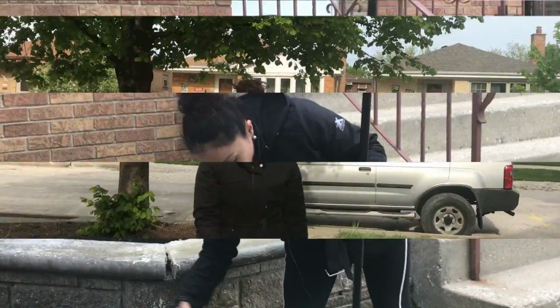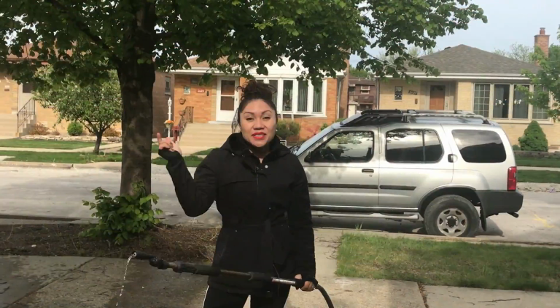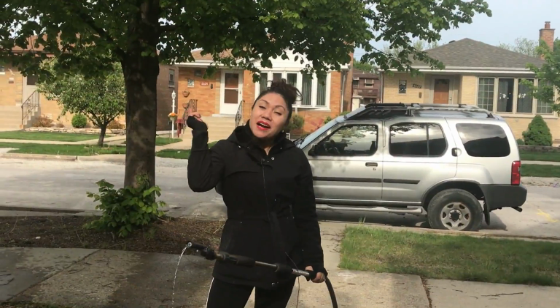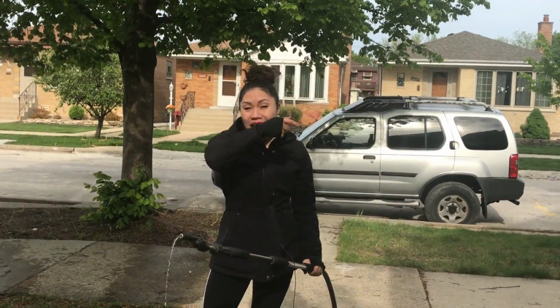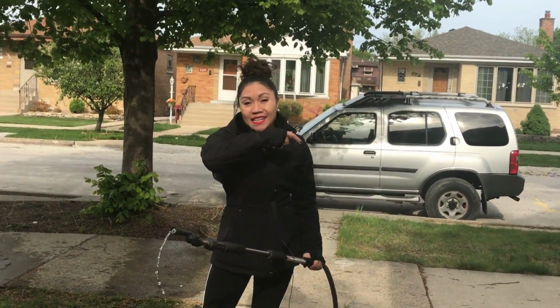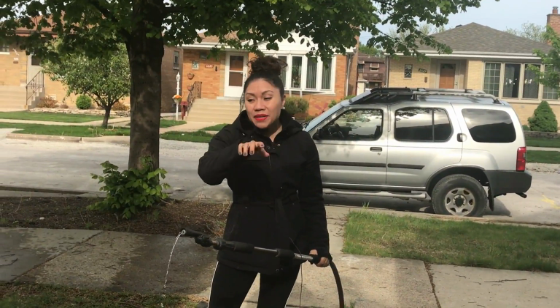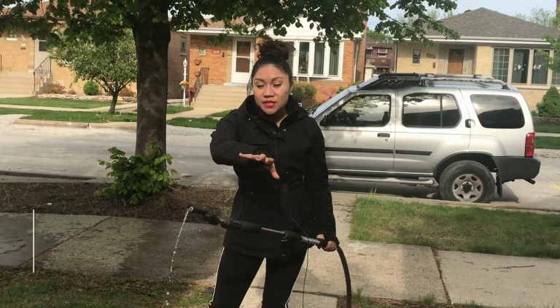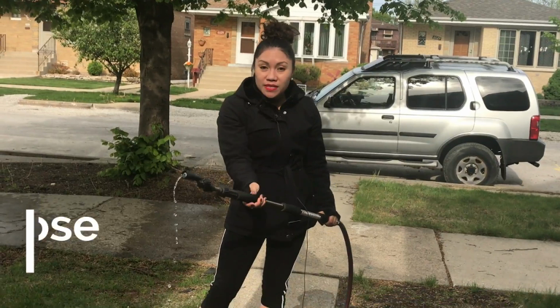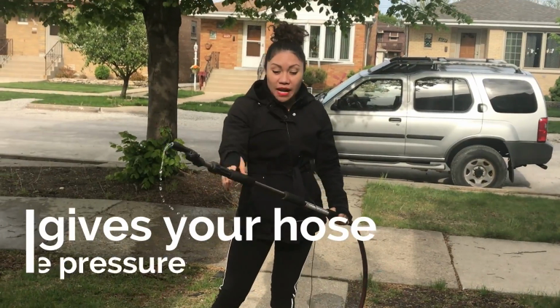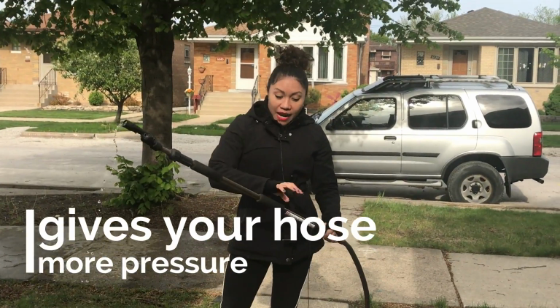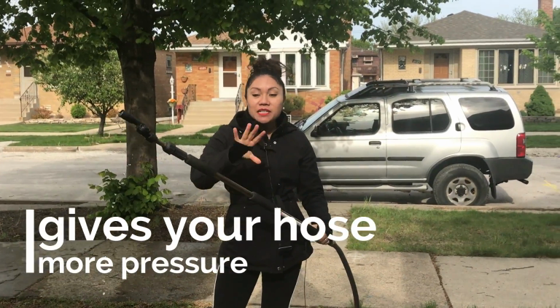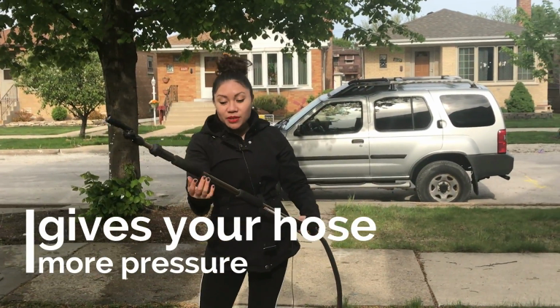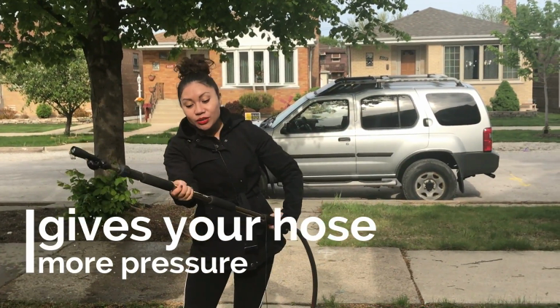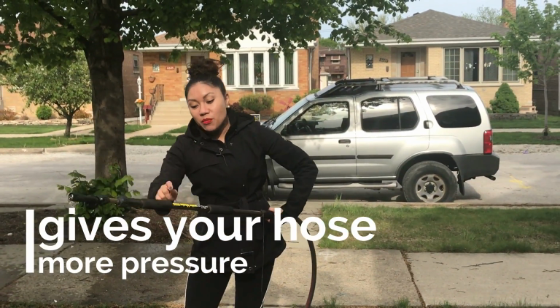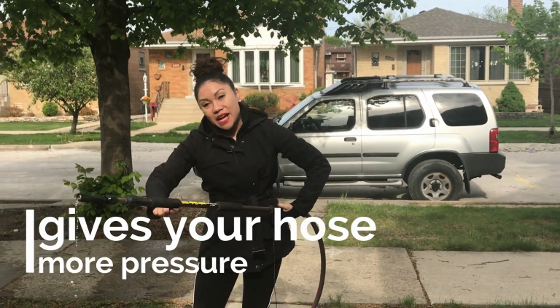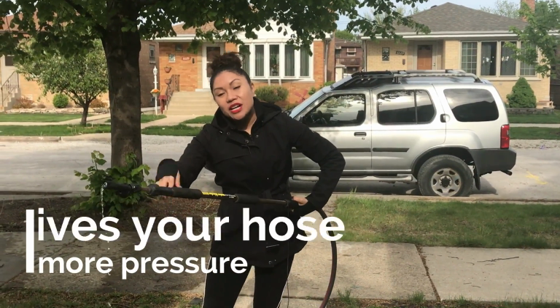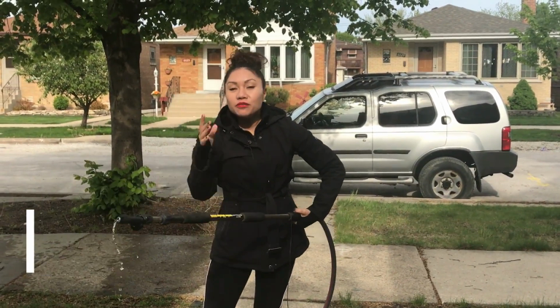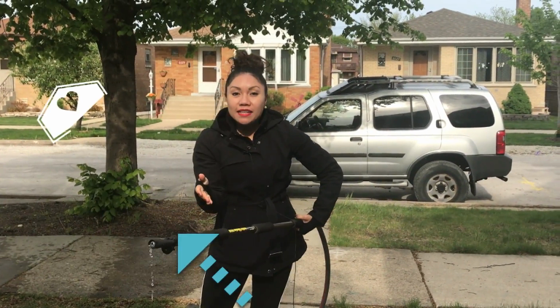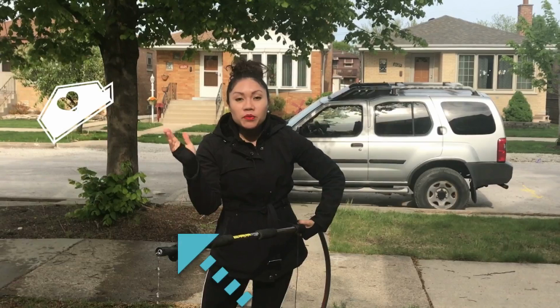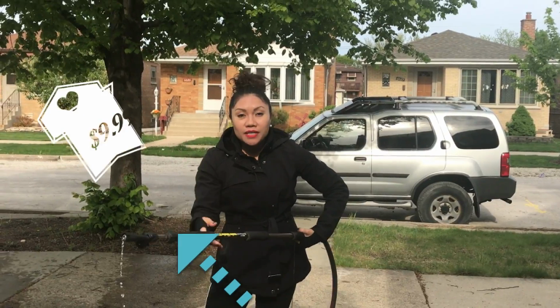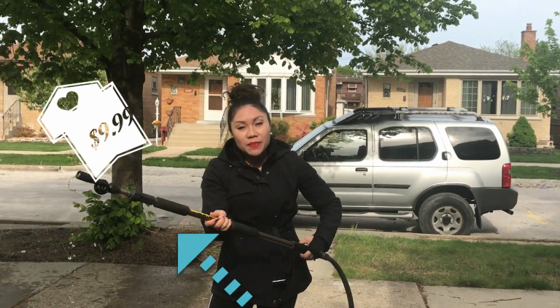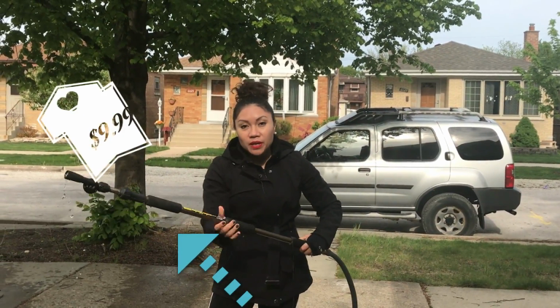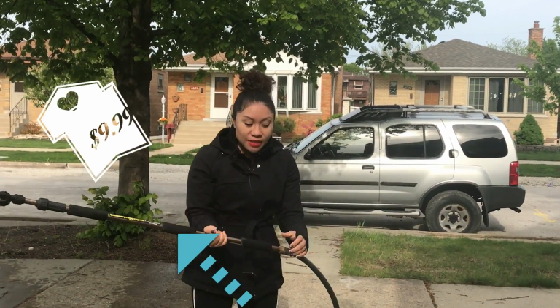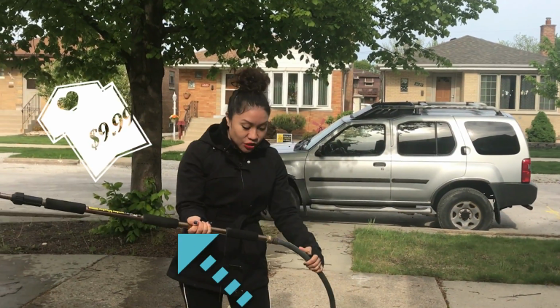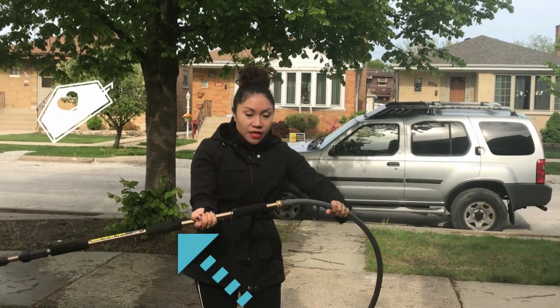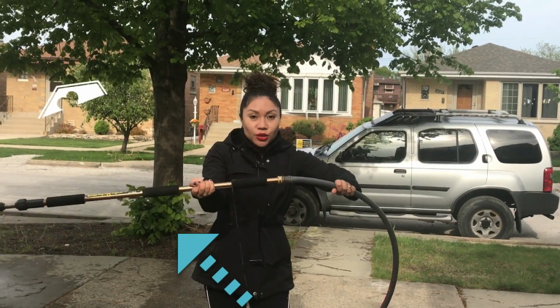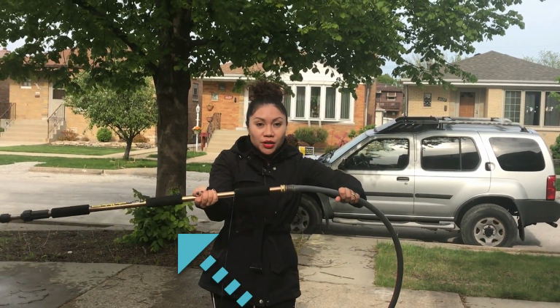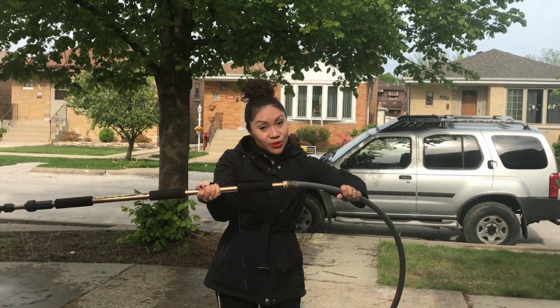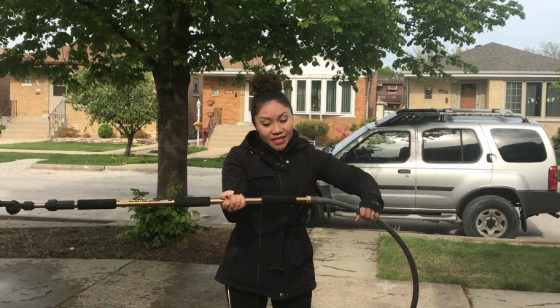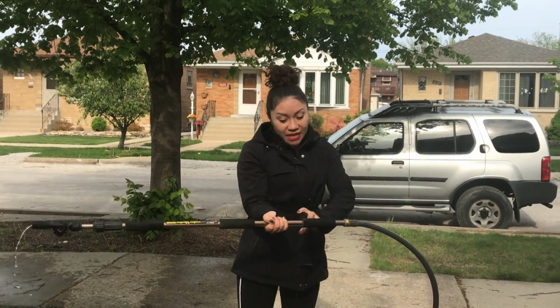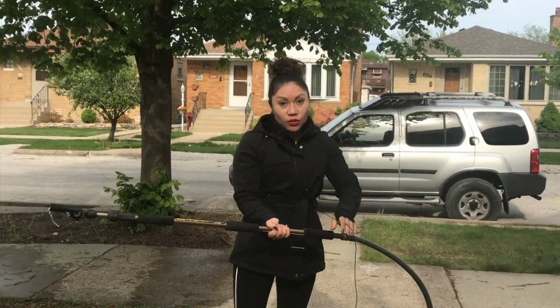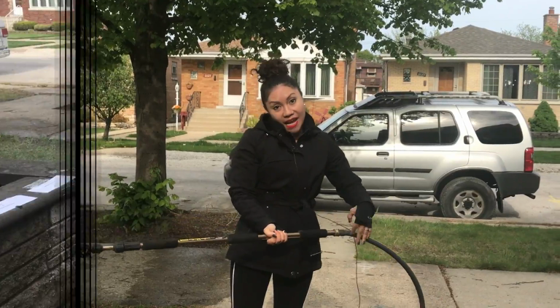All right, so we are back and I am getting ready to hose this off now. This is the ultimate water blaster — you can find this at Home Depot or Menards for about 10 bucks. It's just an extension to your water hose, so it's not some crazy gadget.